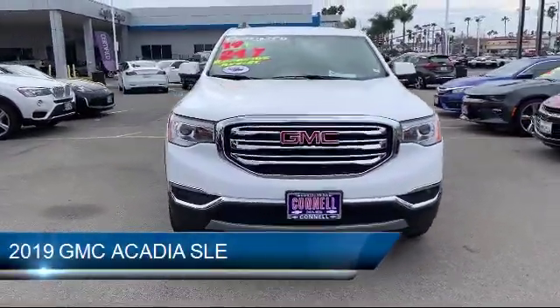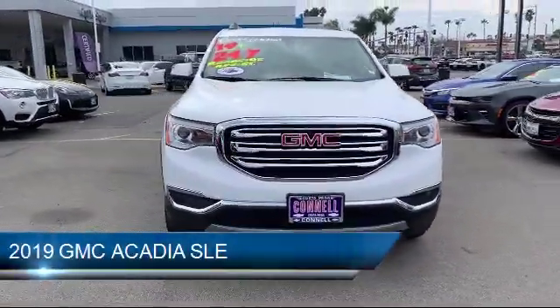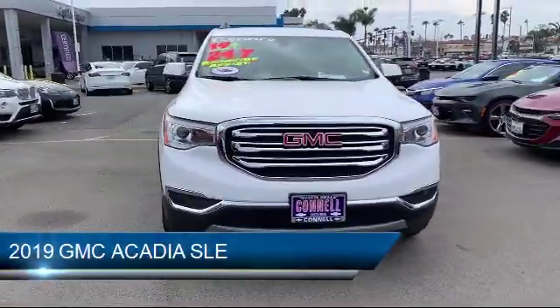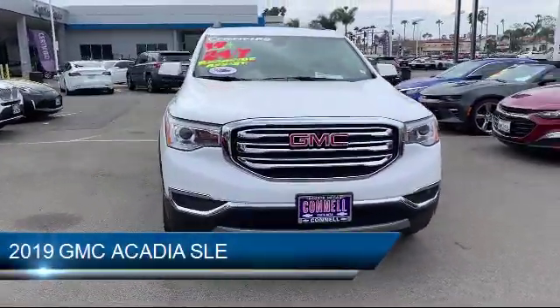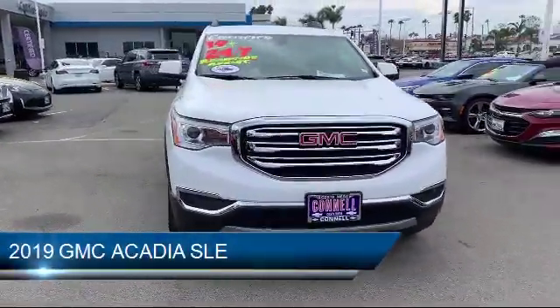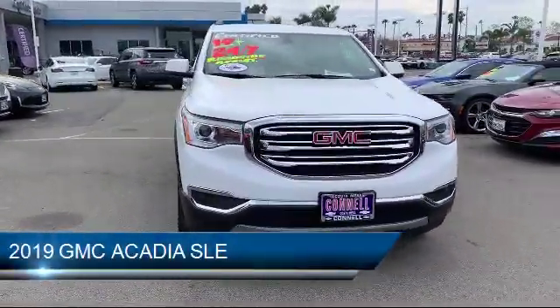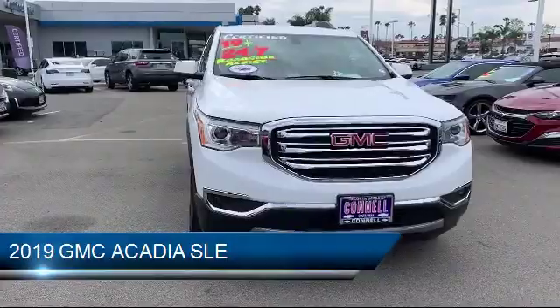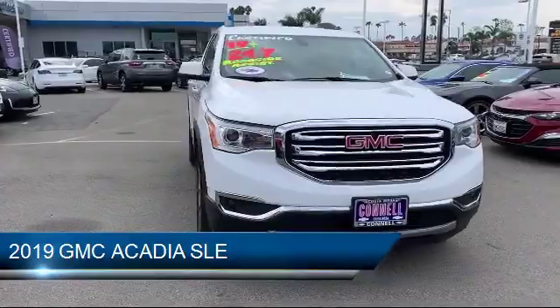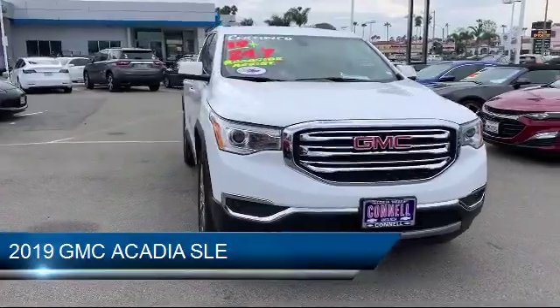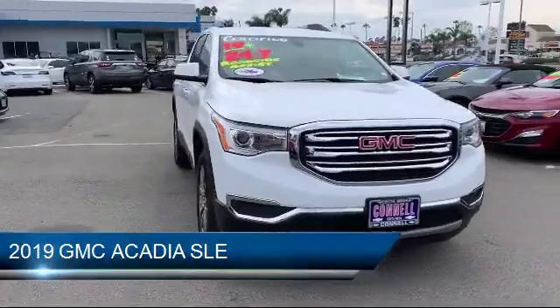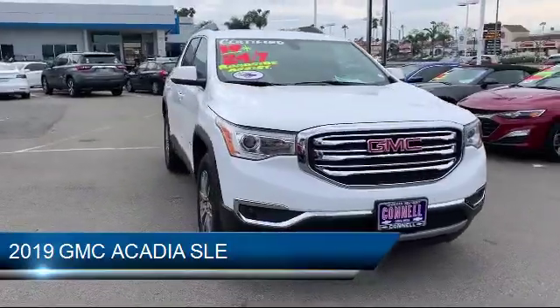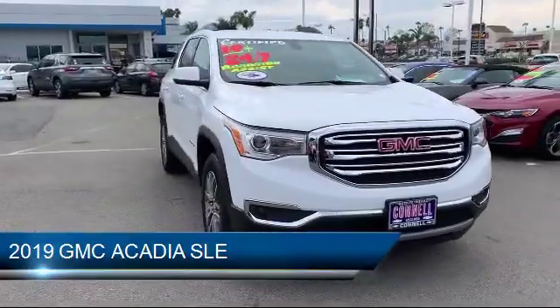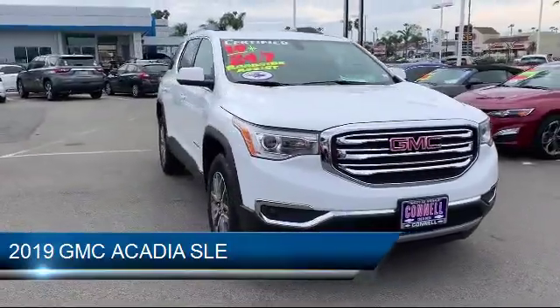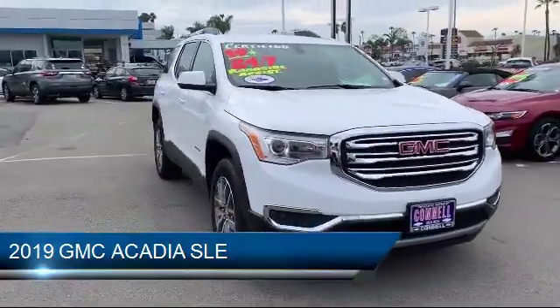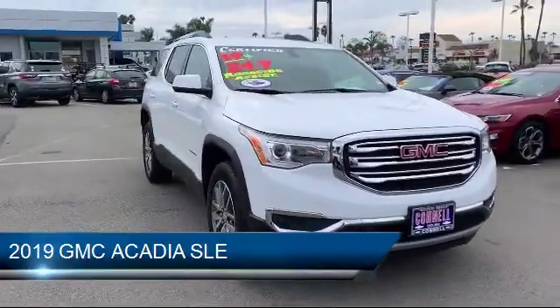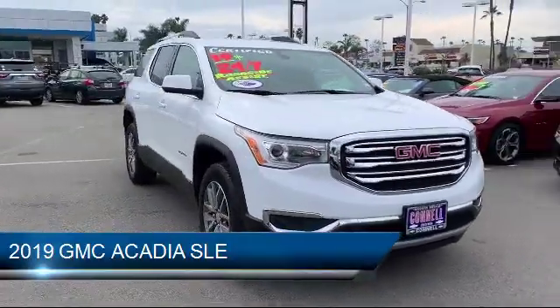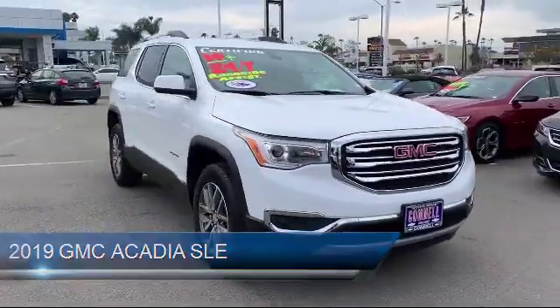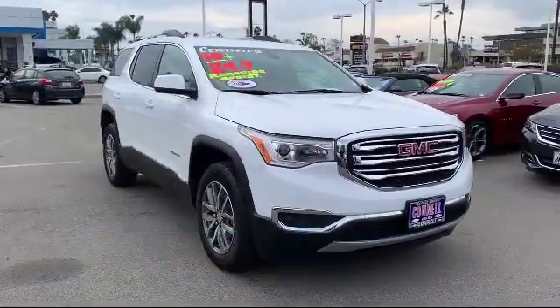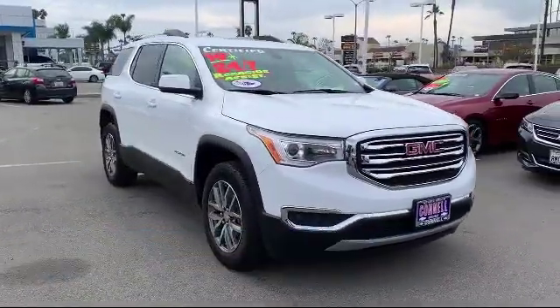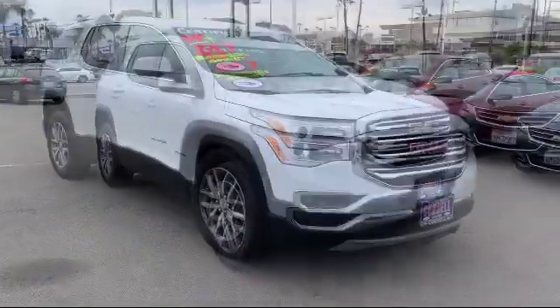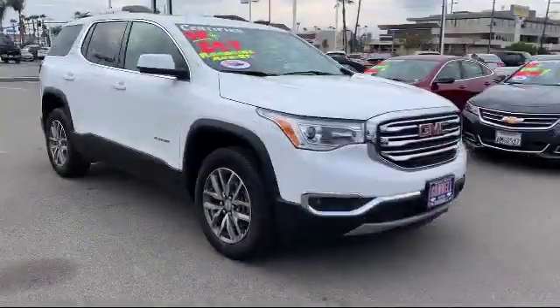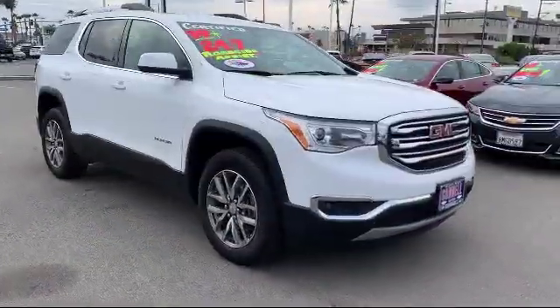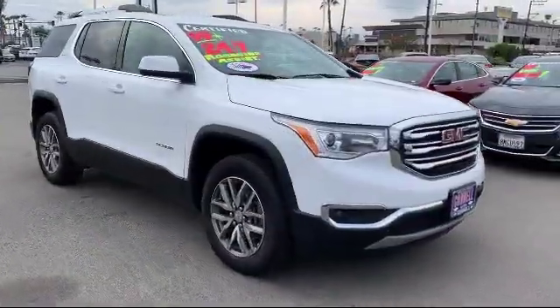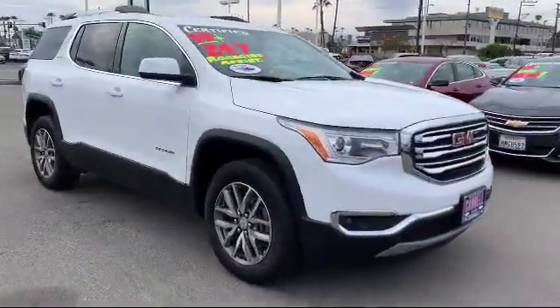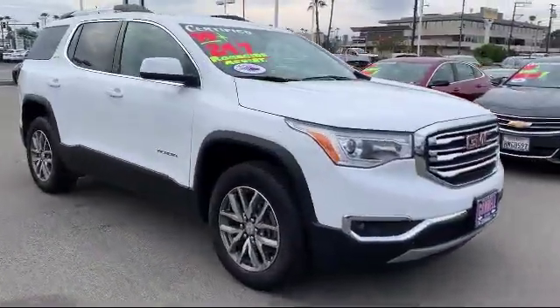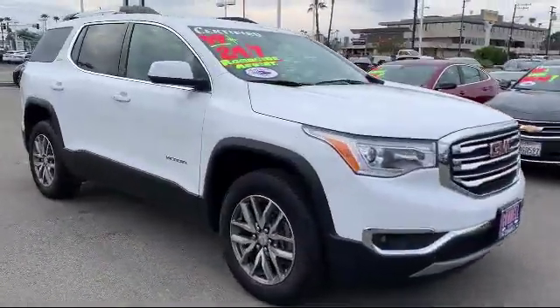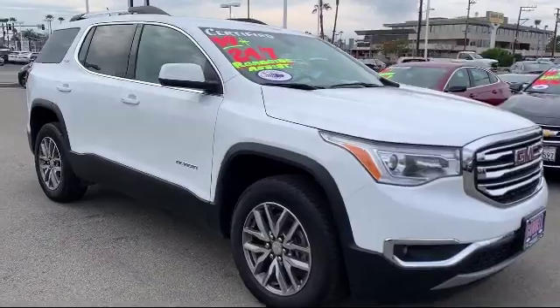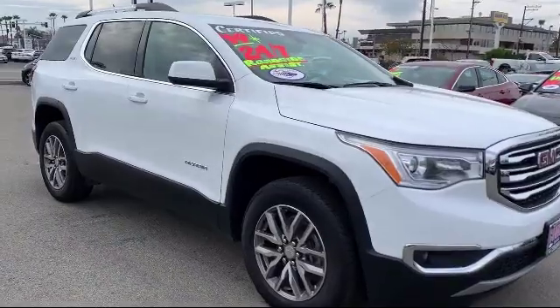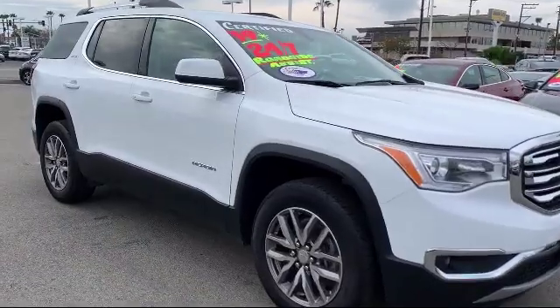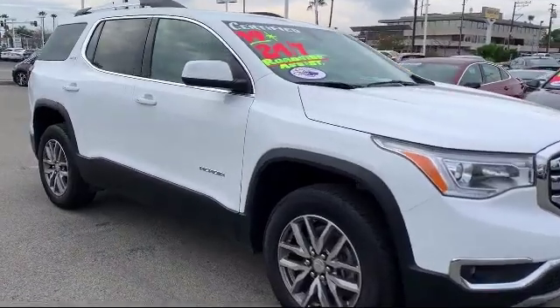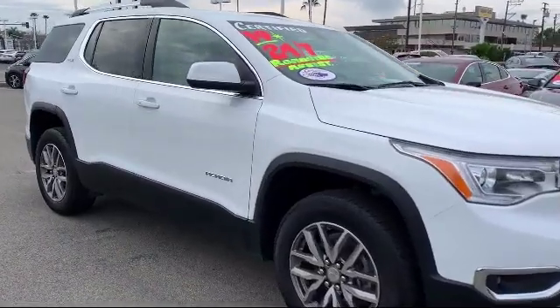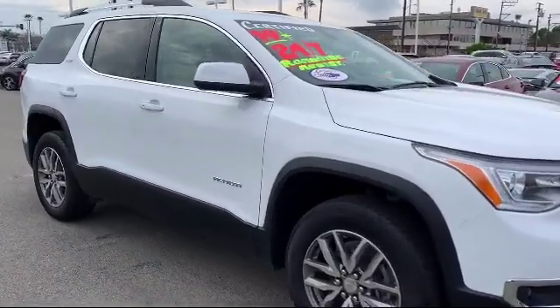It comes equipped with heated front seats, climate control, keyless entry, MP3 player, and power outside mirrors.